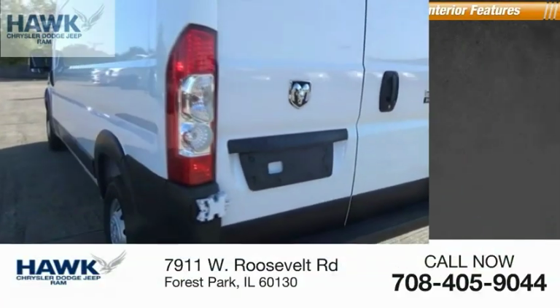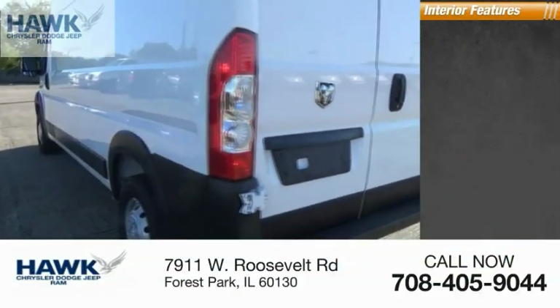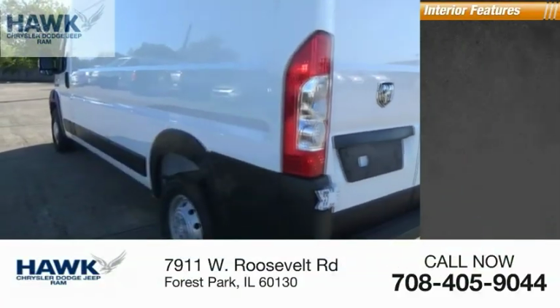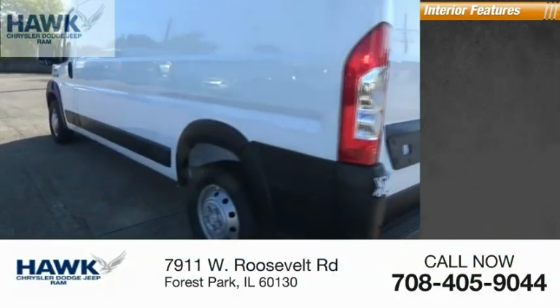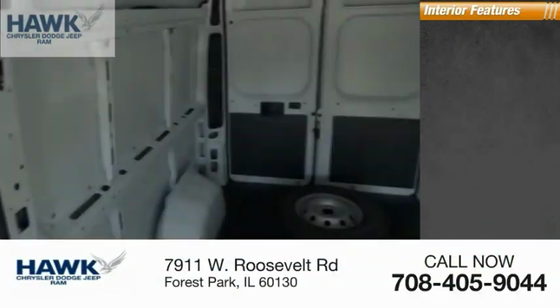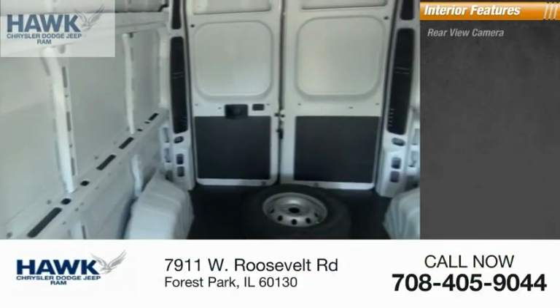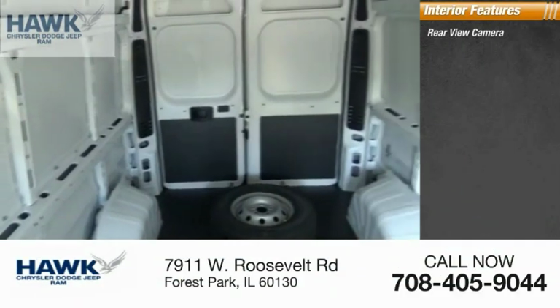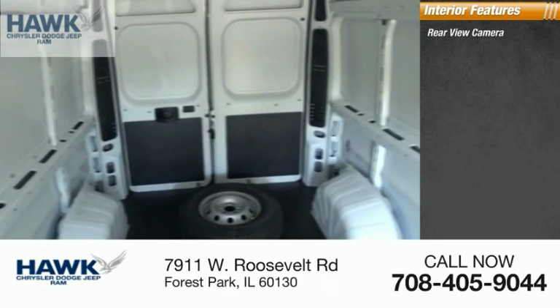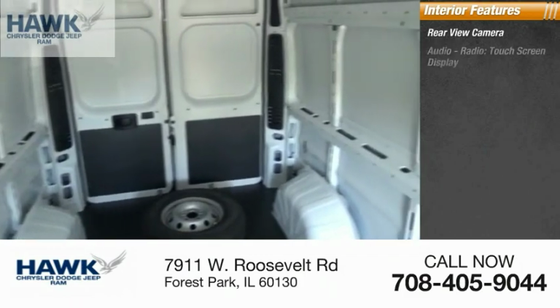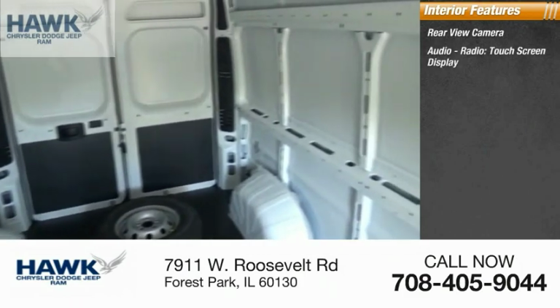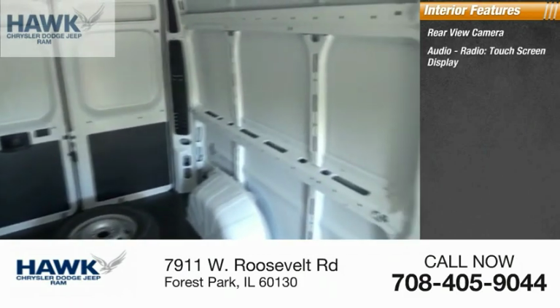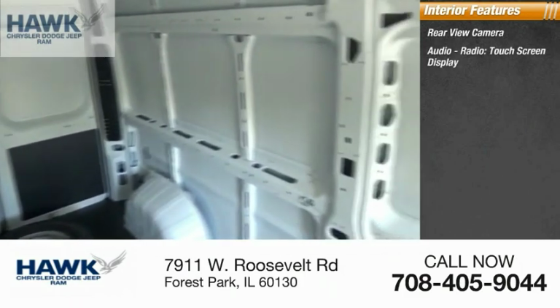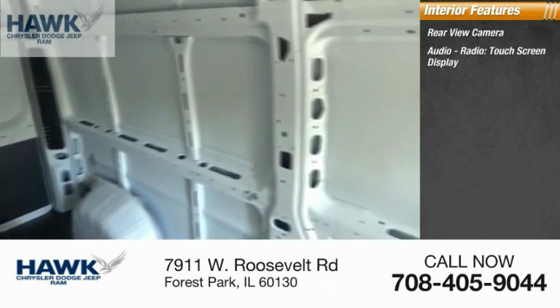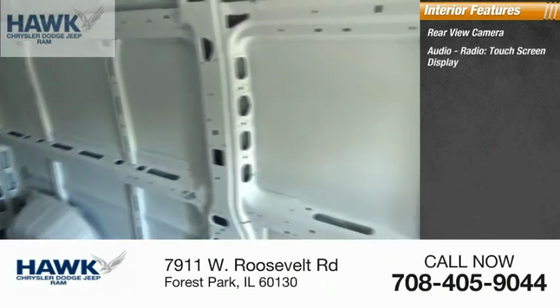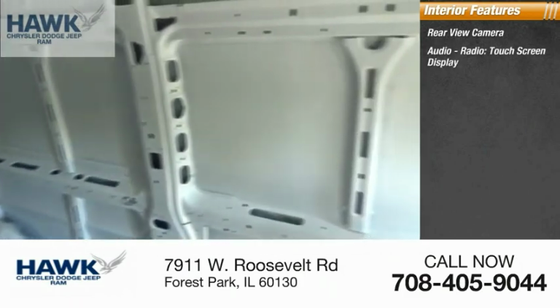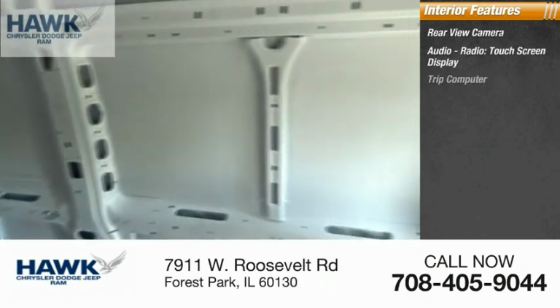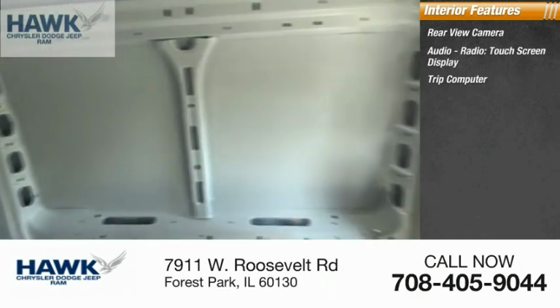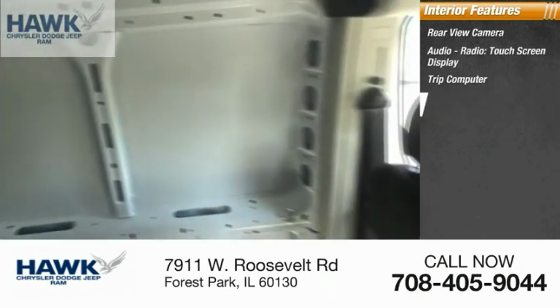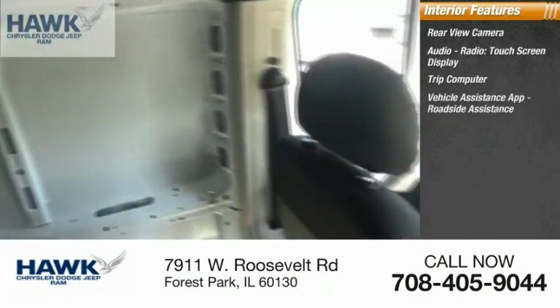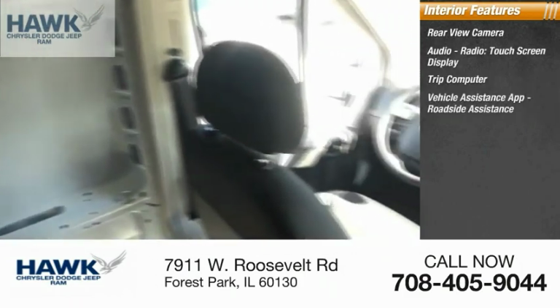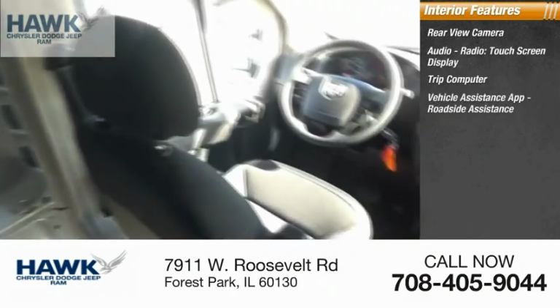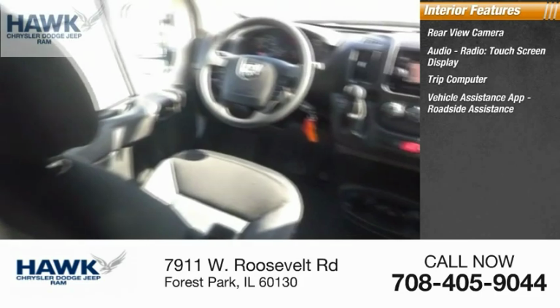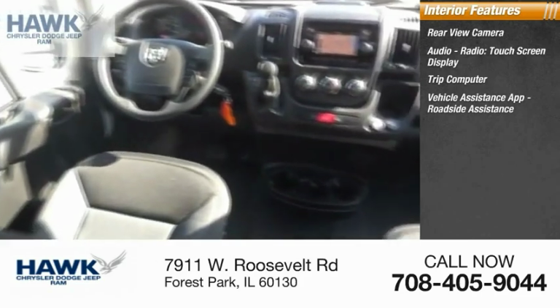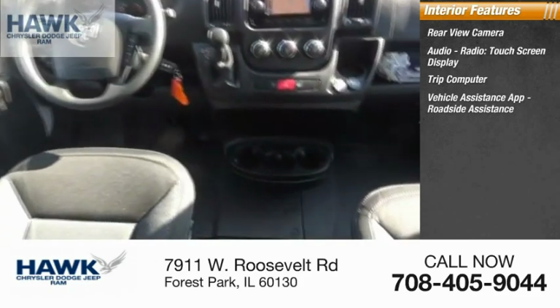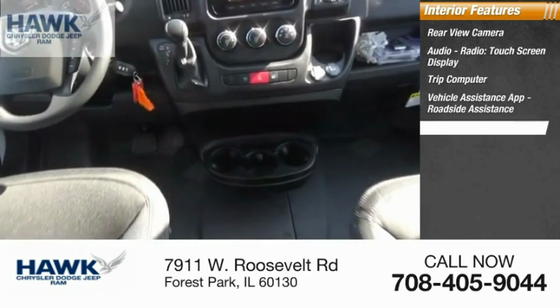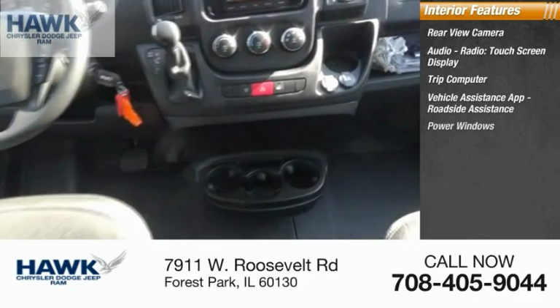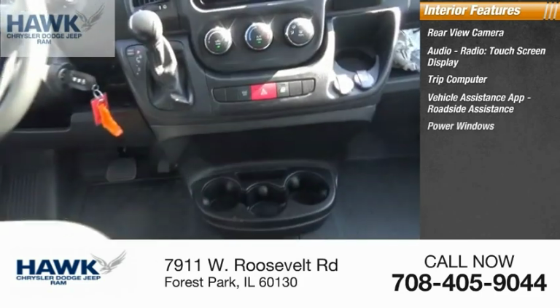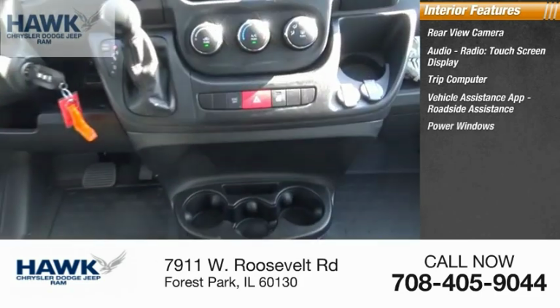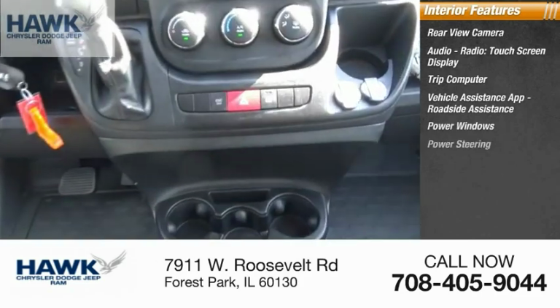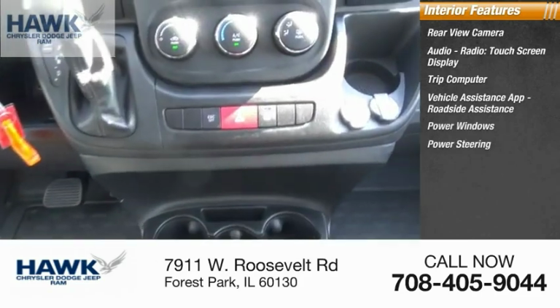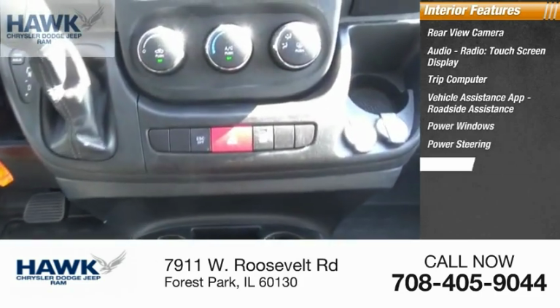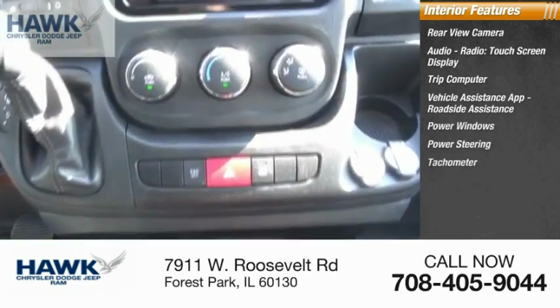Inside you'll find rear view camera, audio radio, touch screen display, trip computer, vehicle assistance app, roadside assistance, power windows, and power steering.